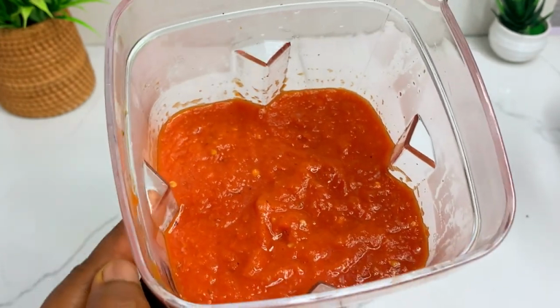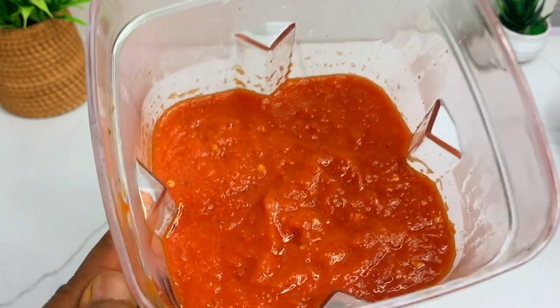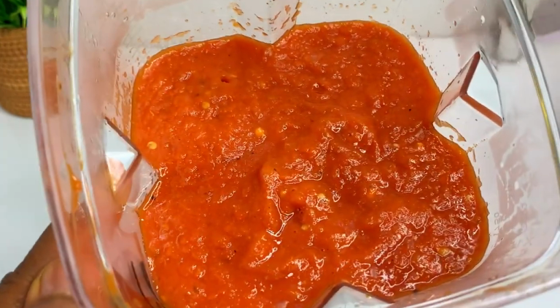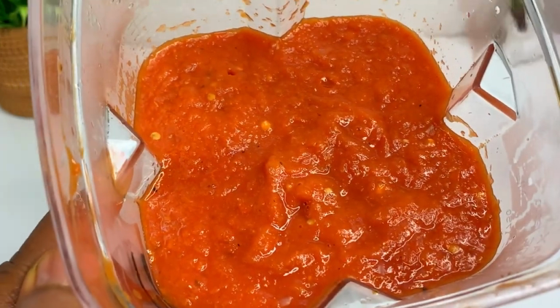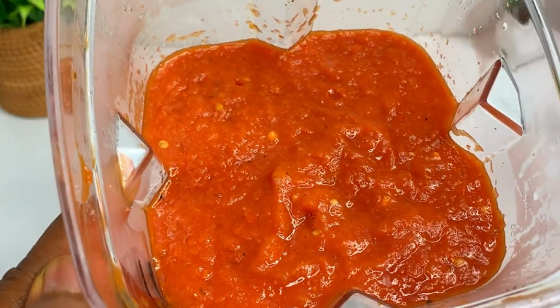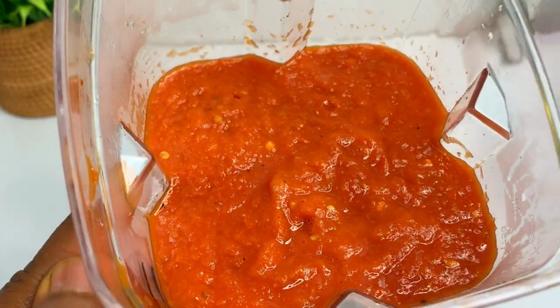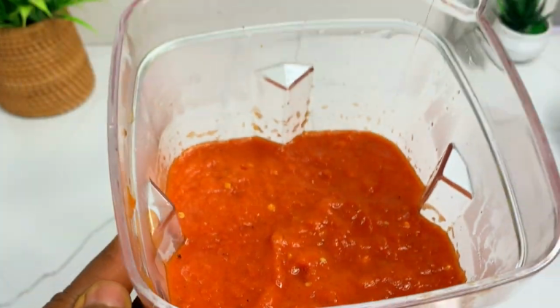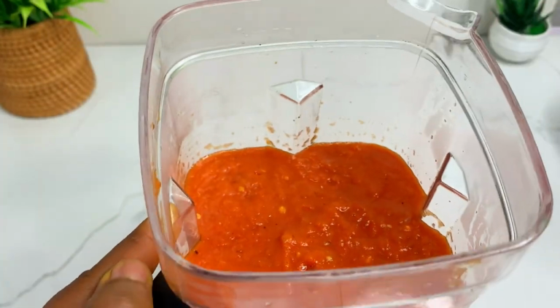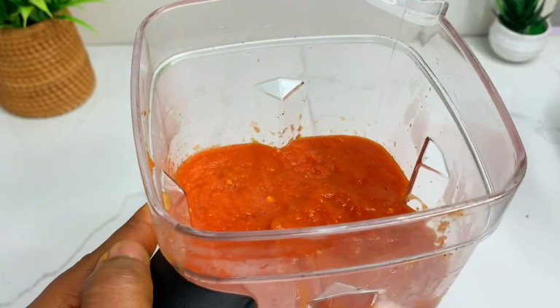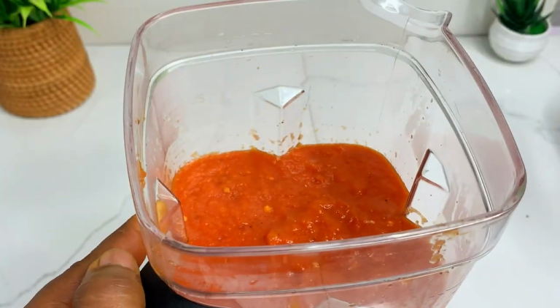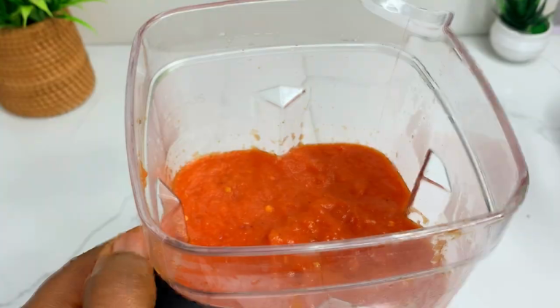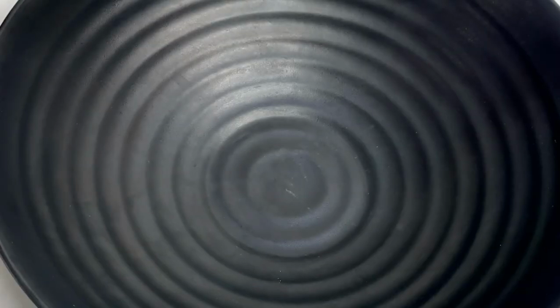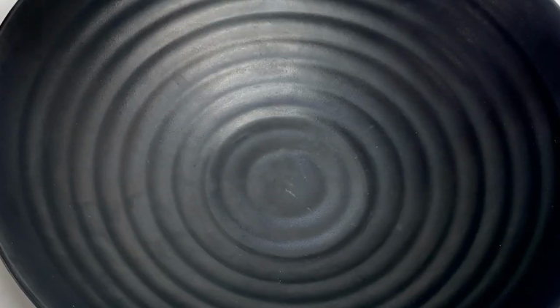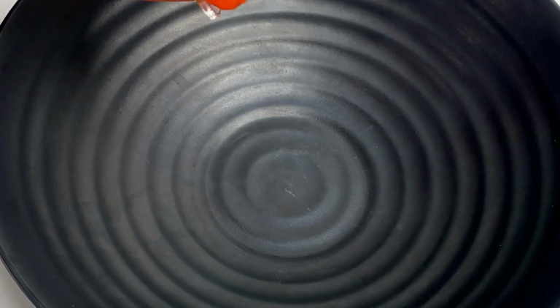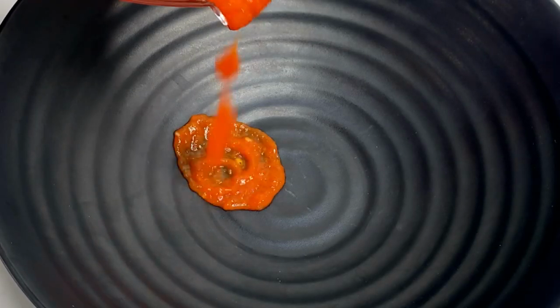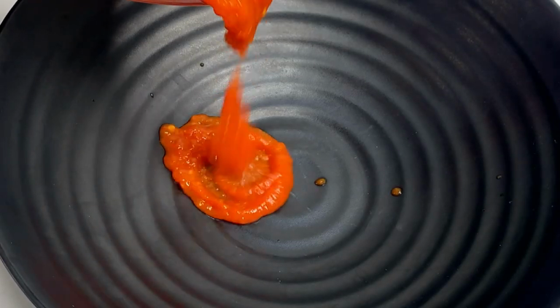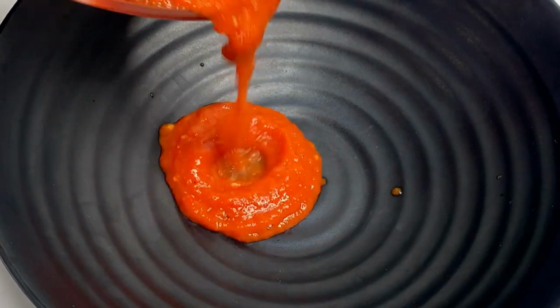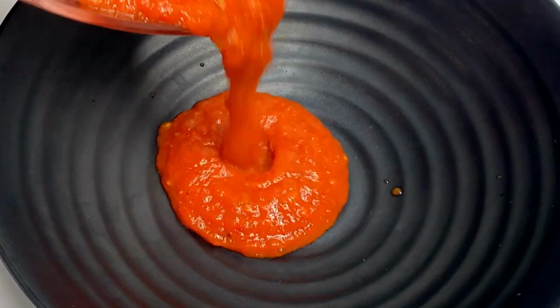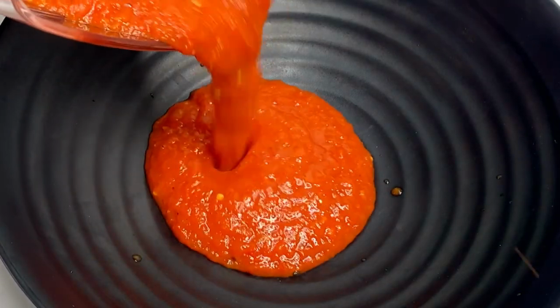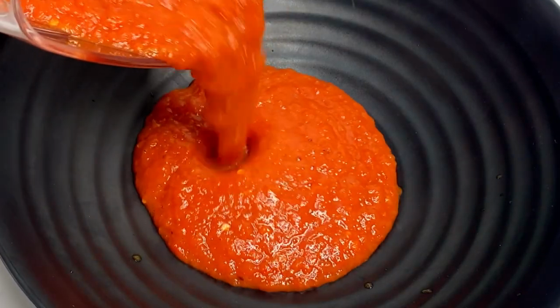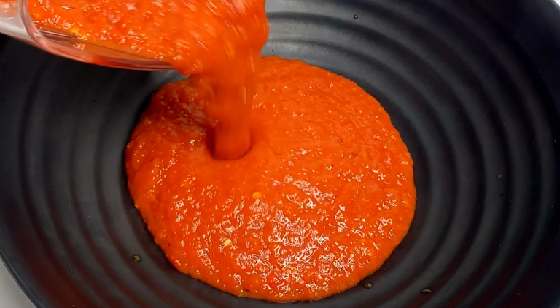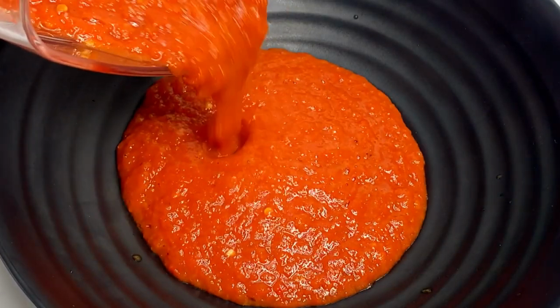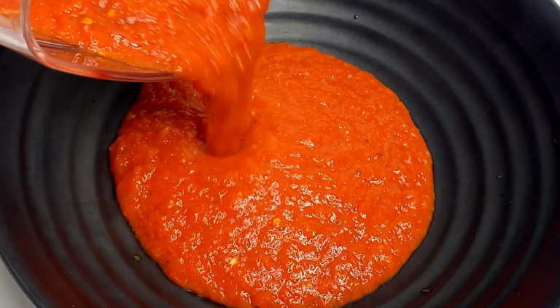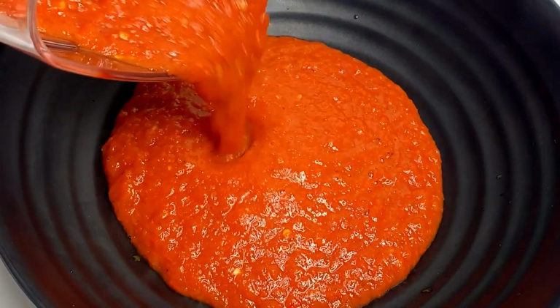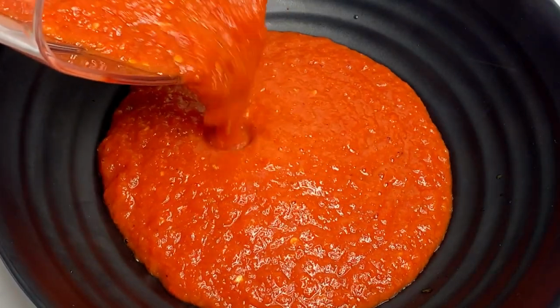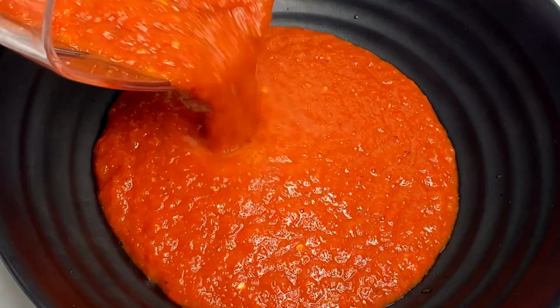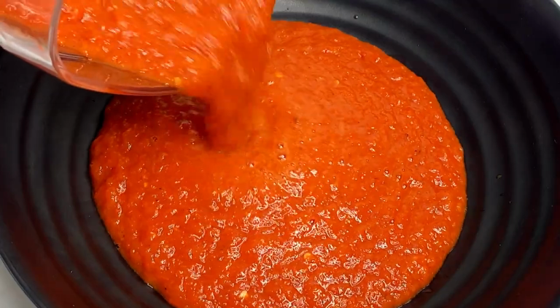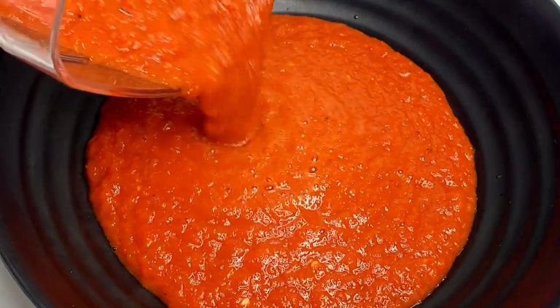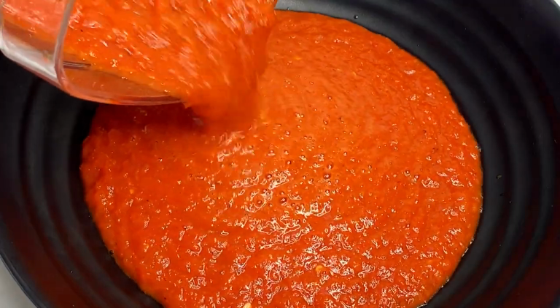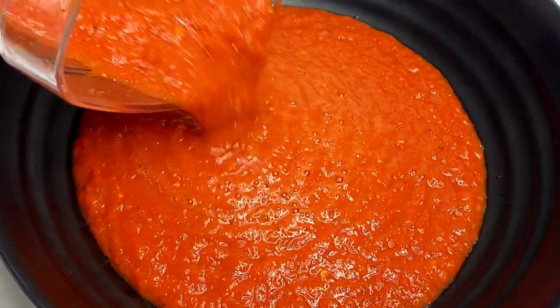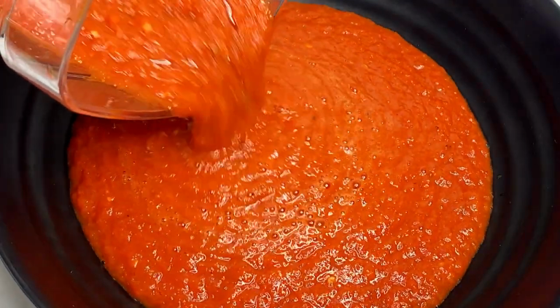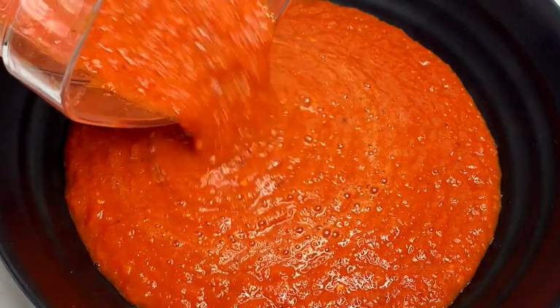The best part about roasting your tomatoes and pepper before making your sauce is that it's going to eliminate any form of sourness in your tomatoes, and it's going to make your stew very sweet. You have to try this recipe to know what I'm talking about.